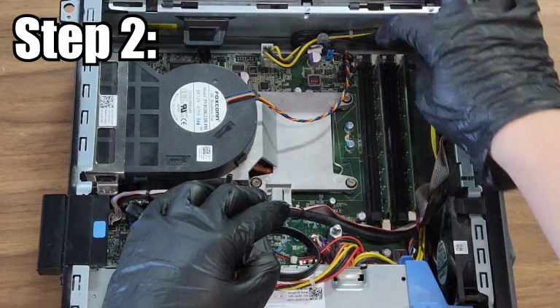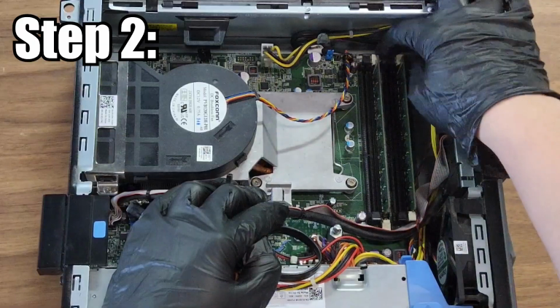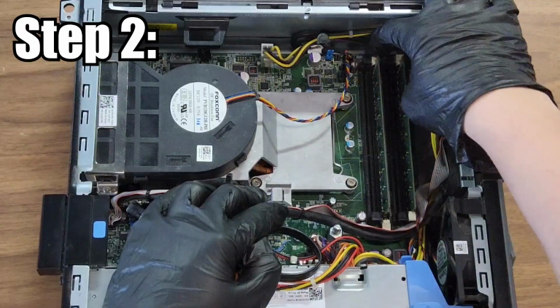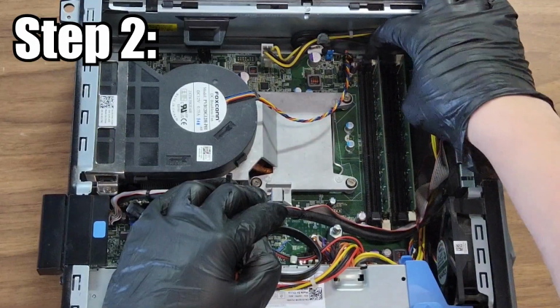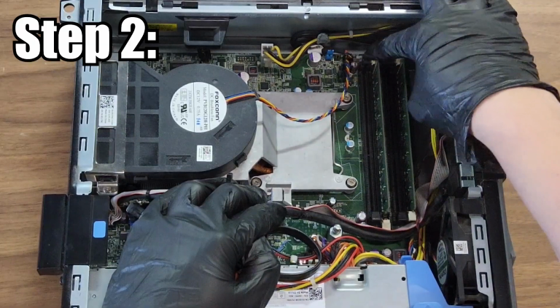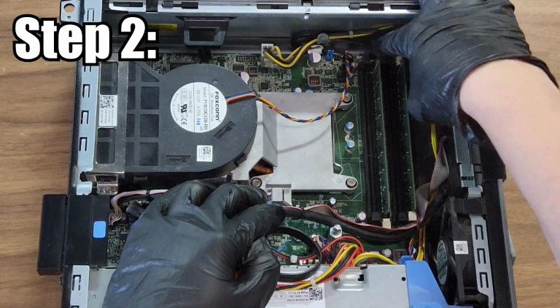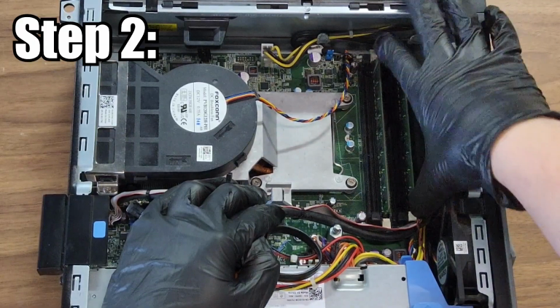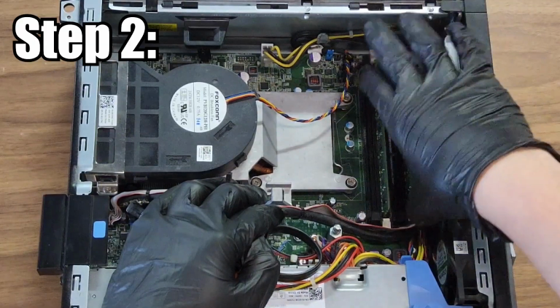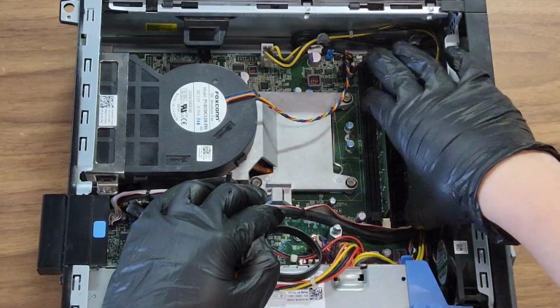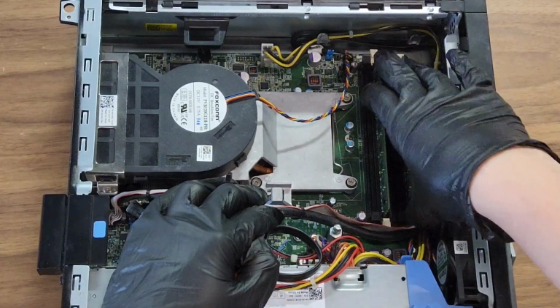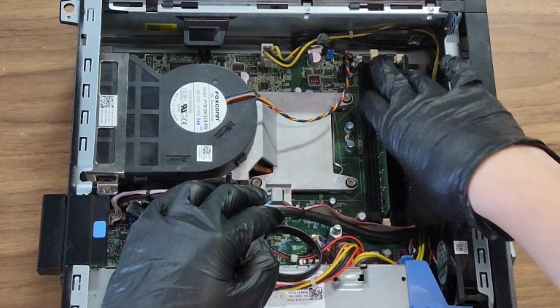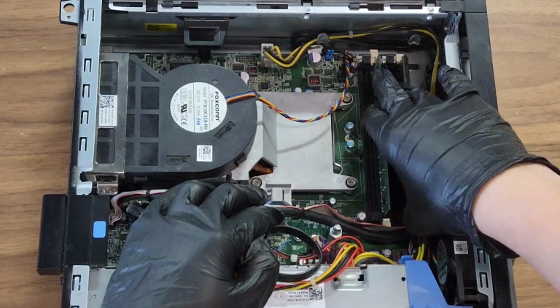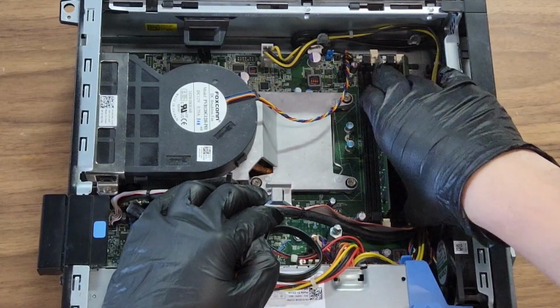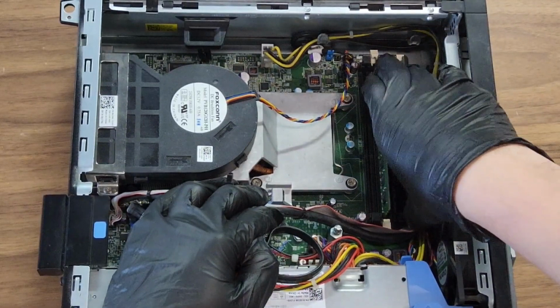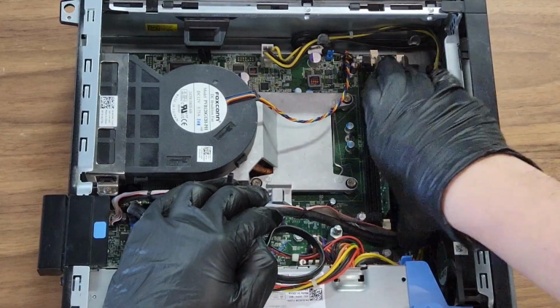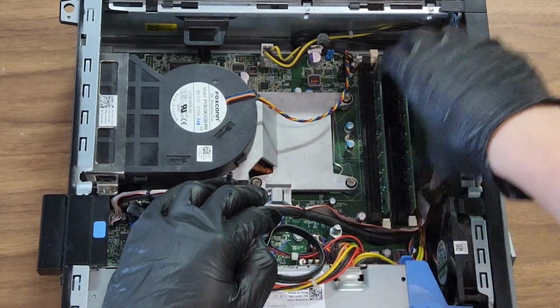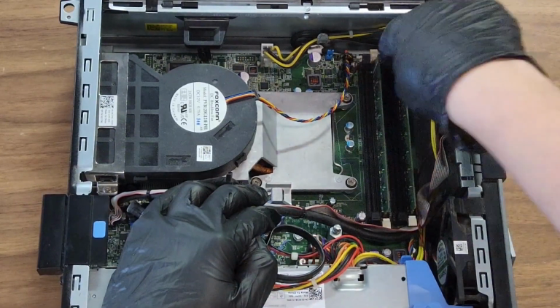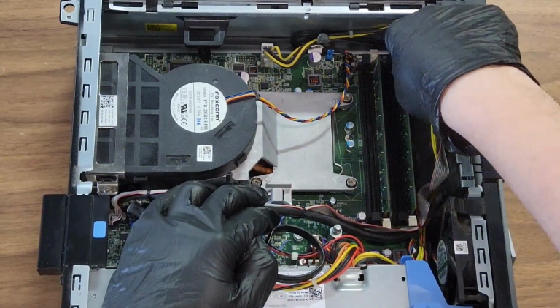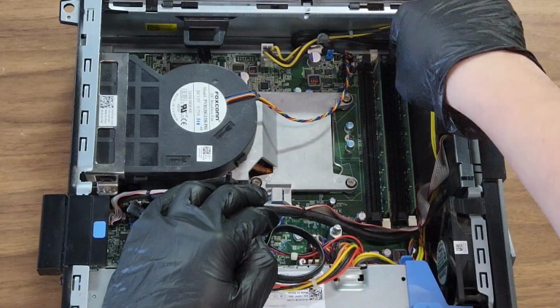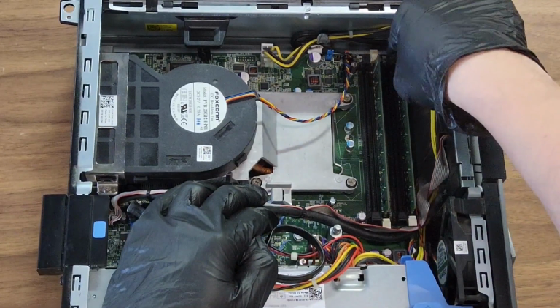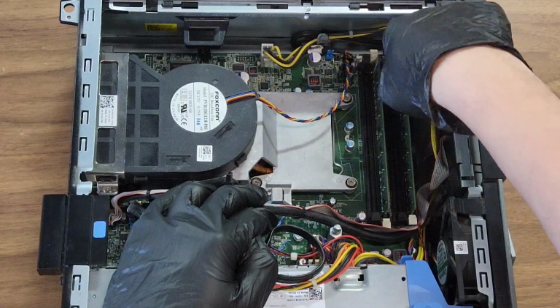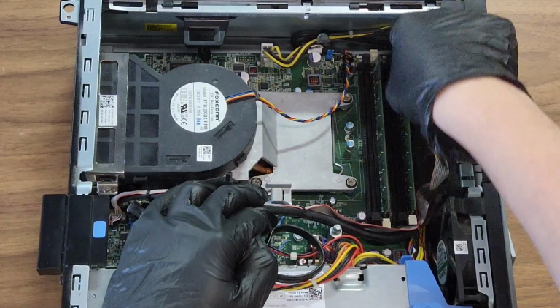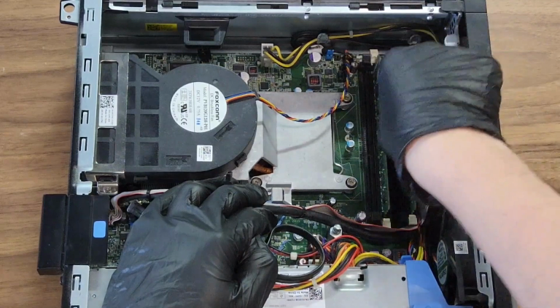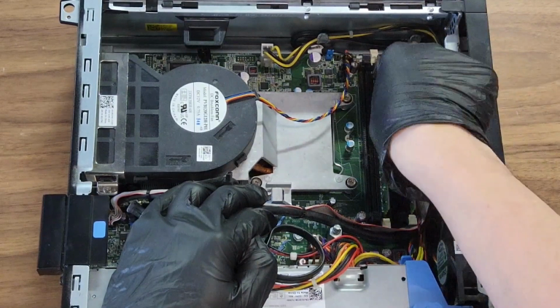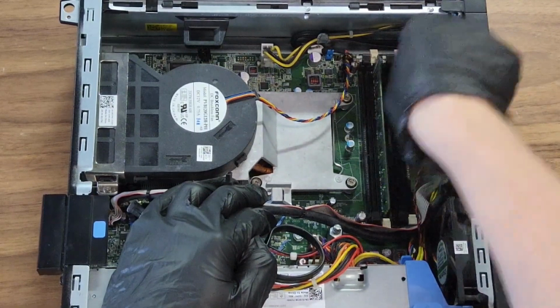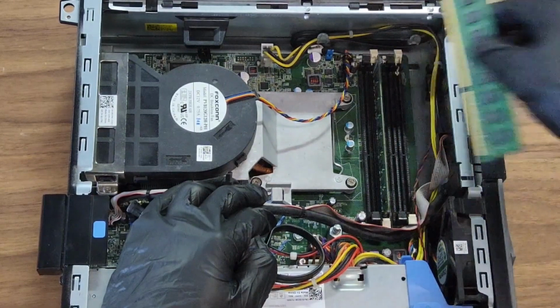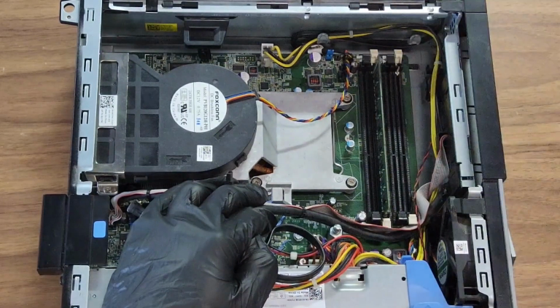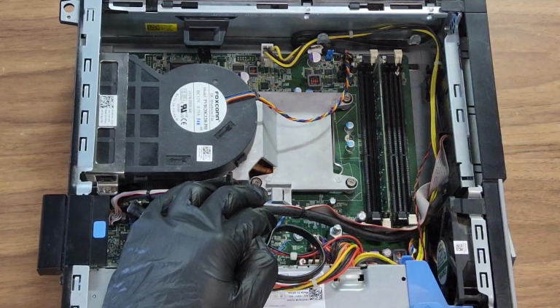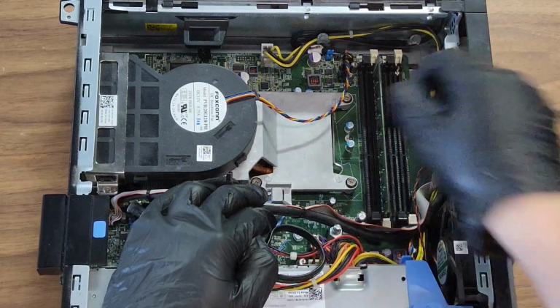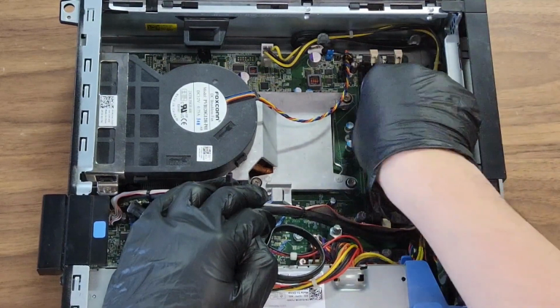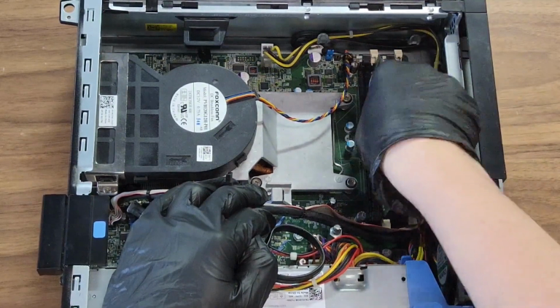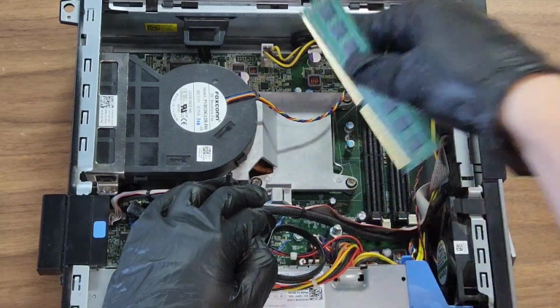For step two, we're going to remove the RAM. Be careful when removing the RAM. This one has two switches — we're going to push down before gently removing.